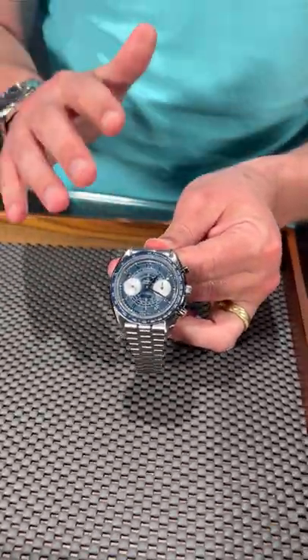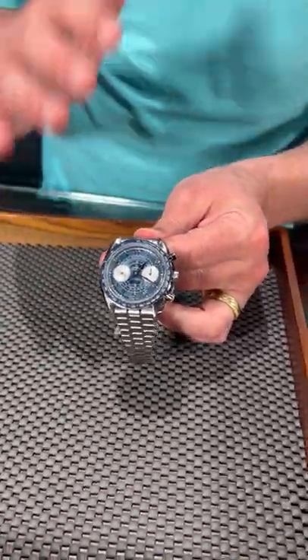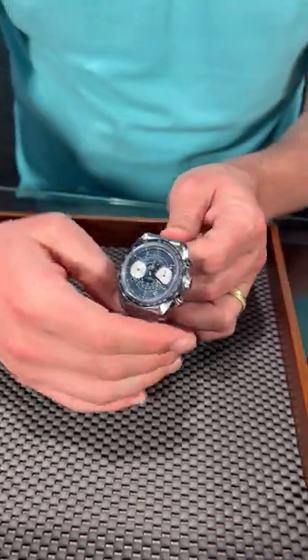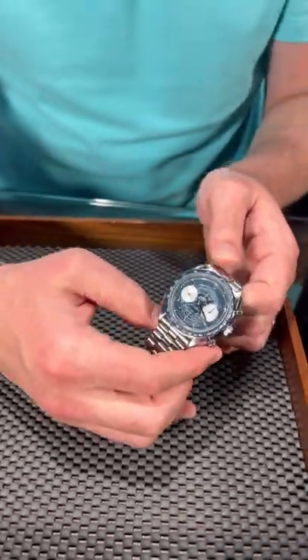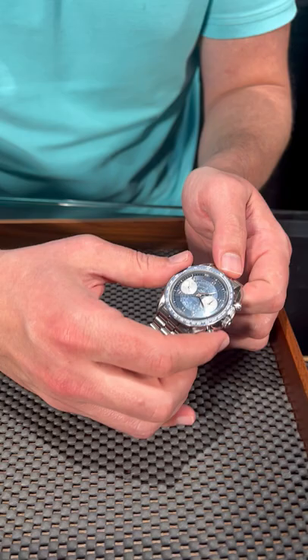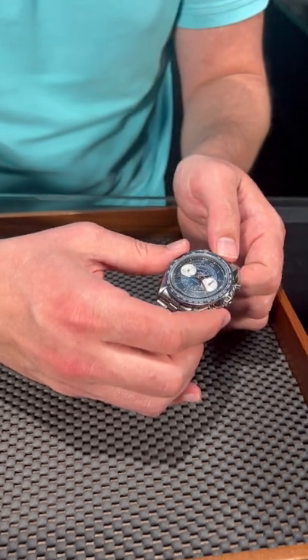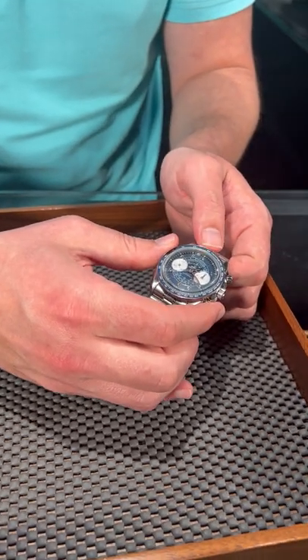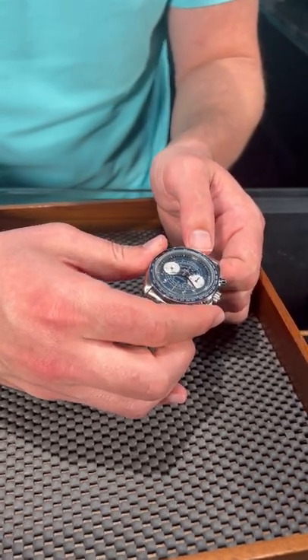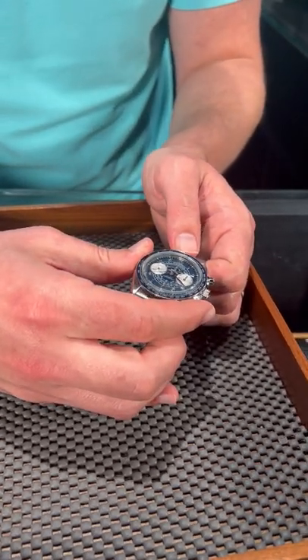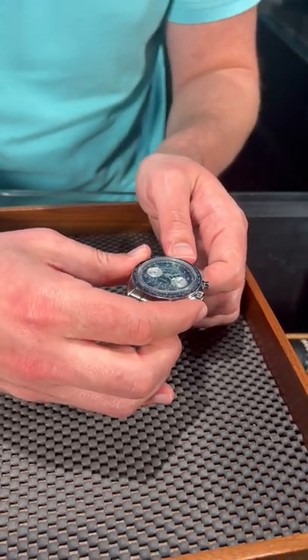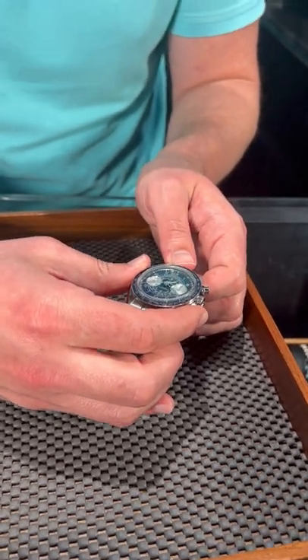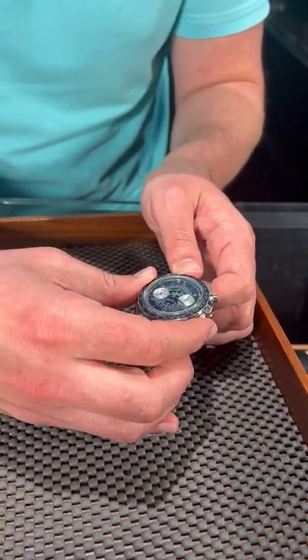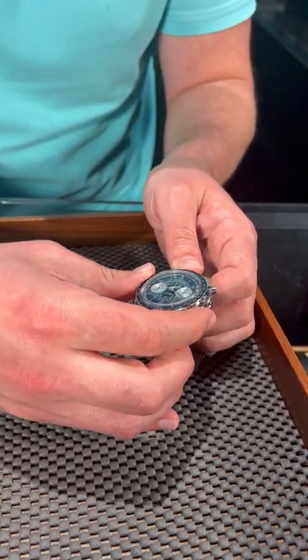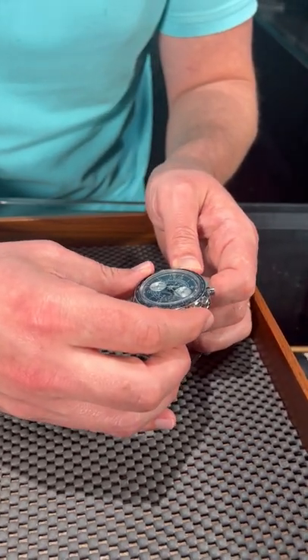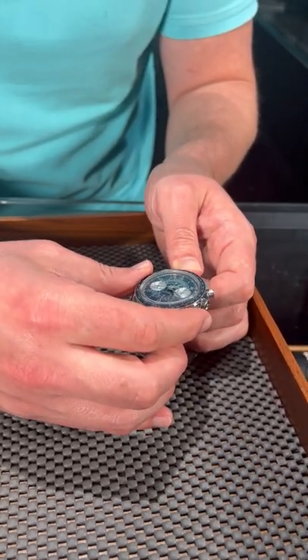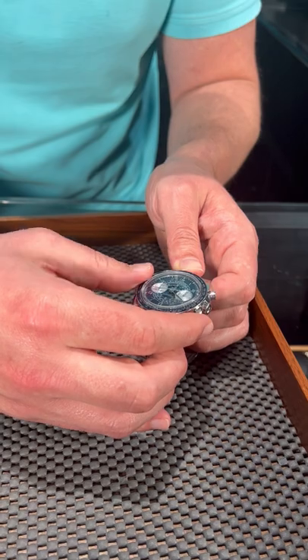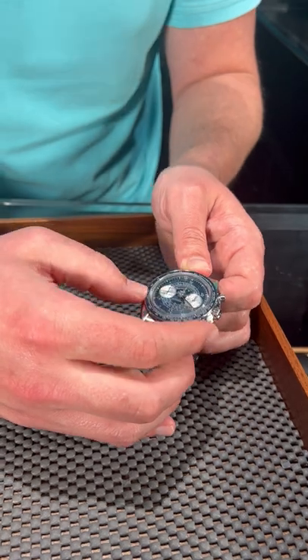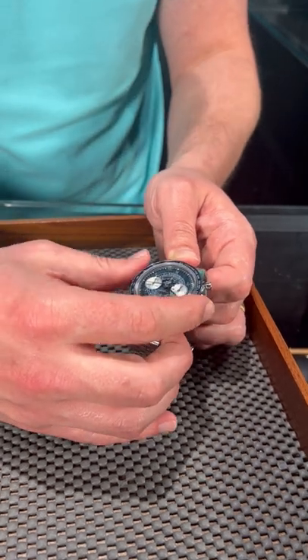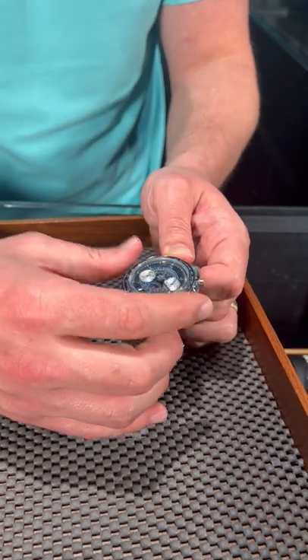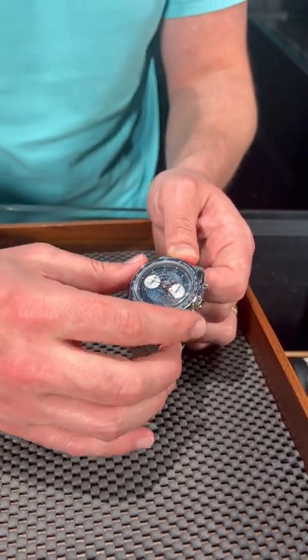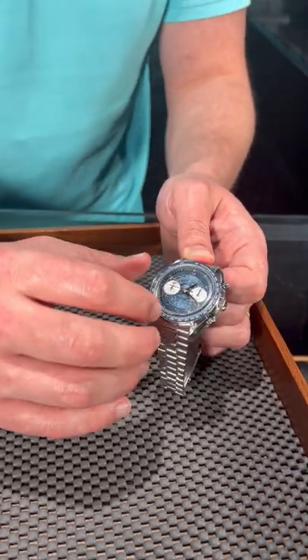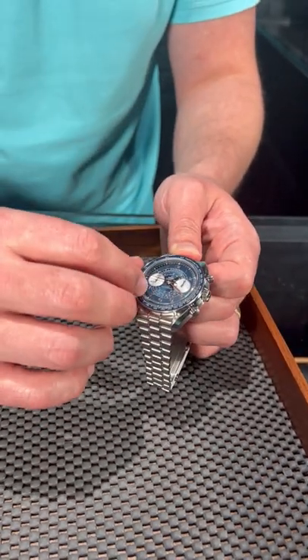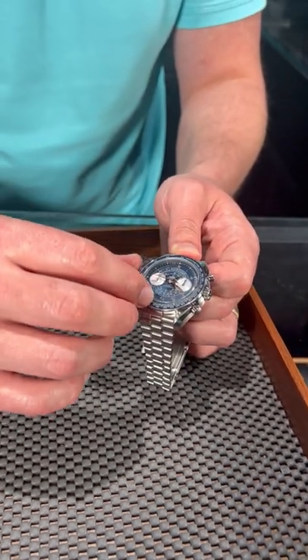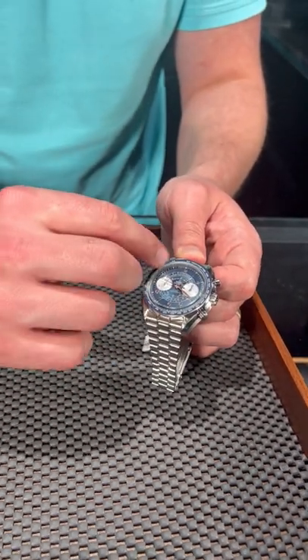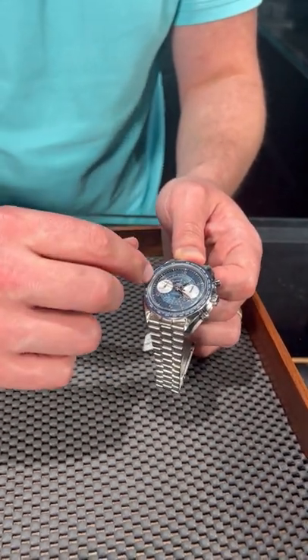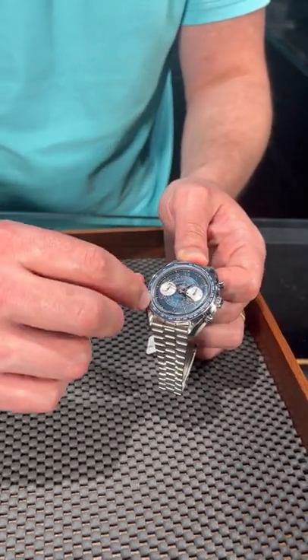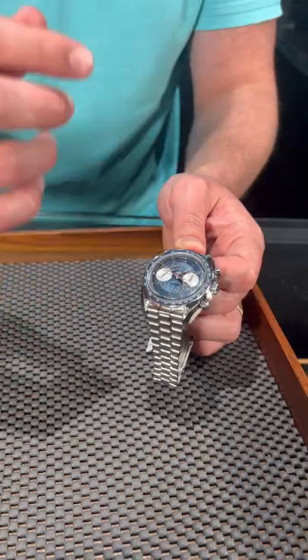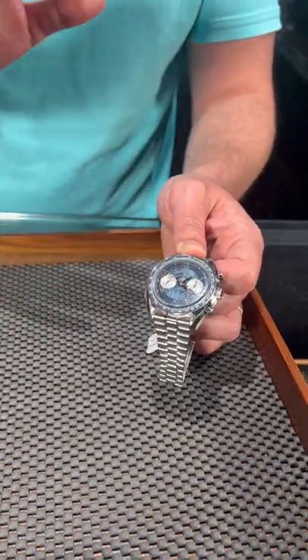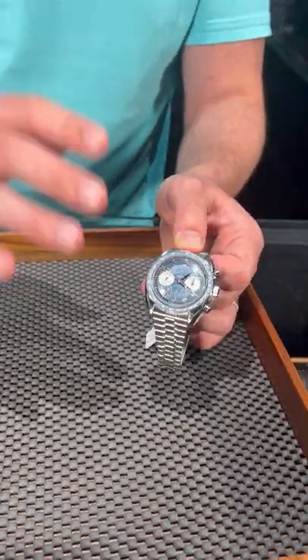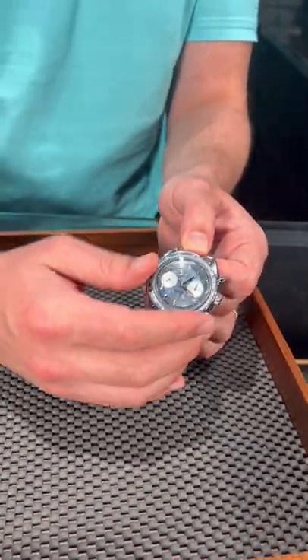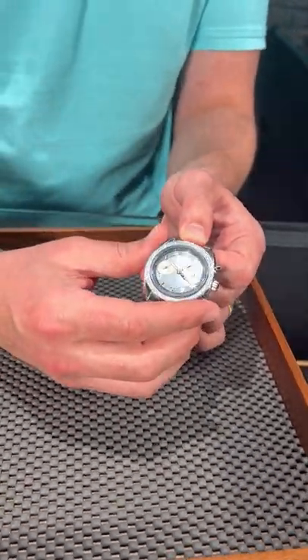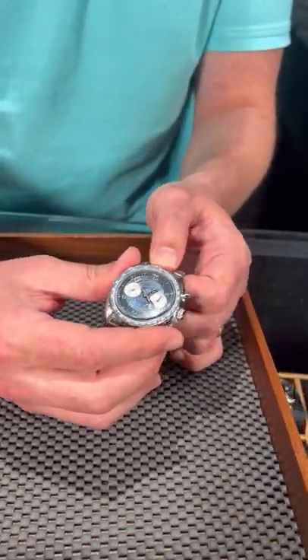First of all, the dial. We have so much fascinating stuff going on here. We have a telemeter, of course the pulsometer, as well as a tachymeter on the inside and the outside of the bezel as well. So this is great for actually being able to record measurements.